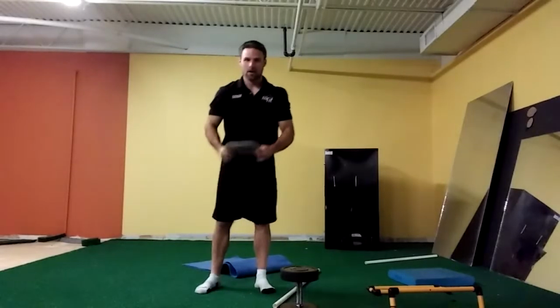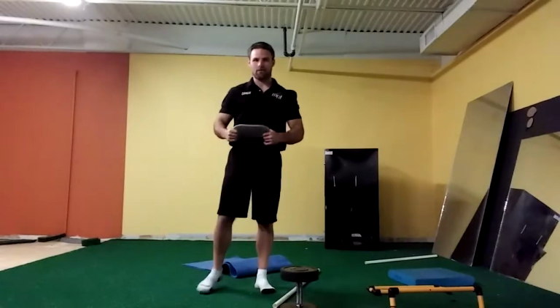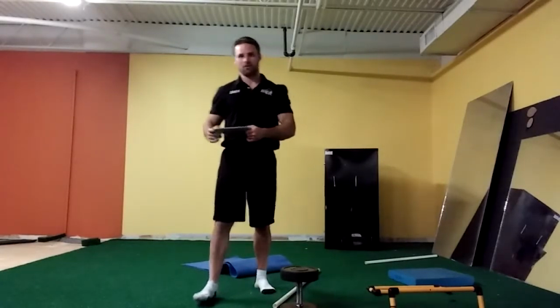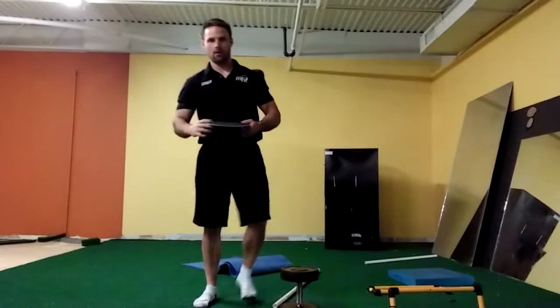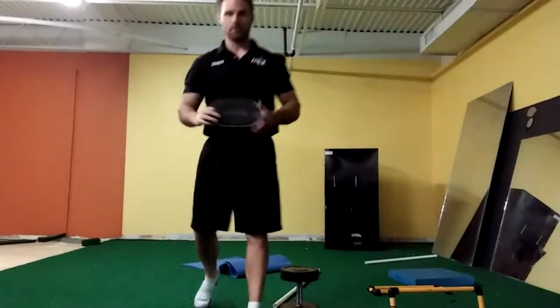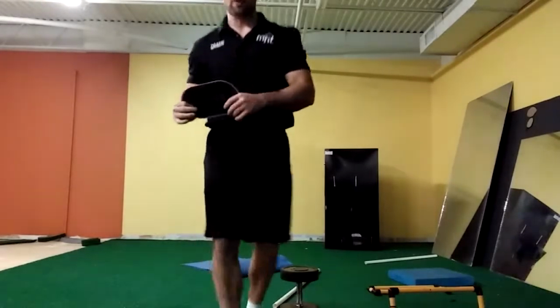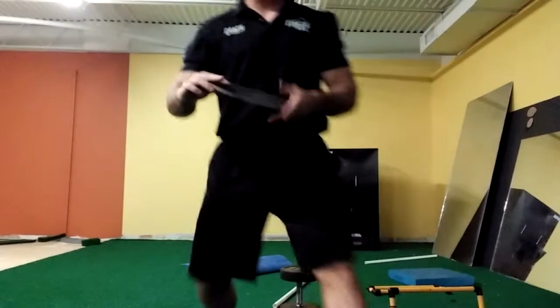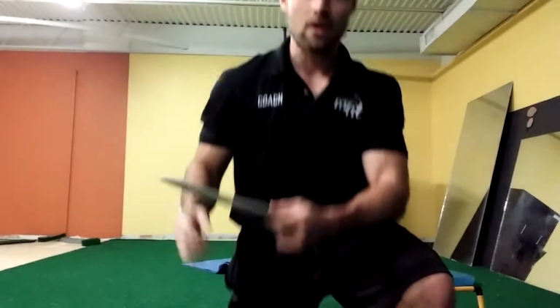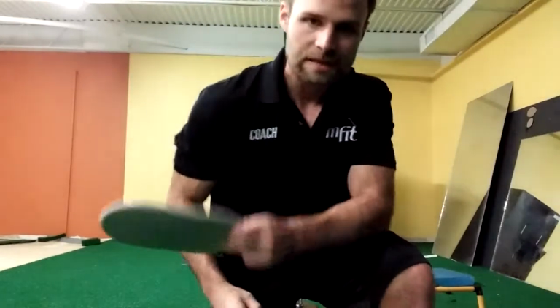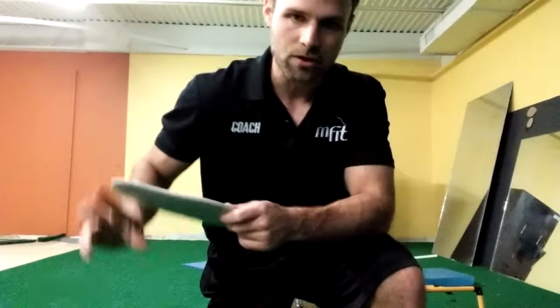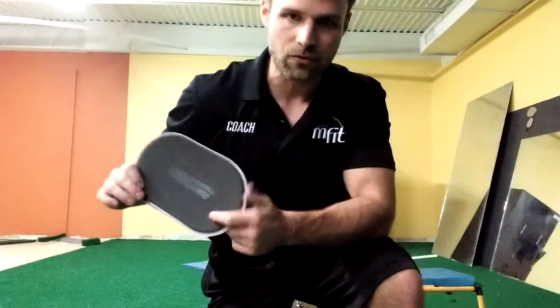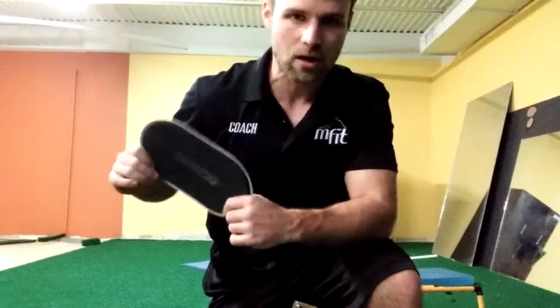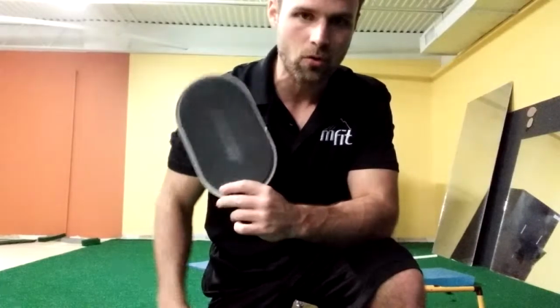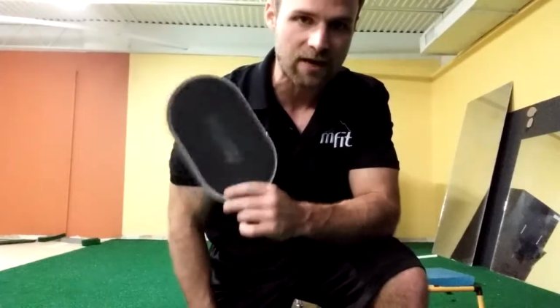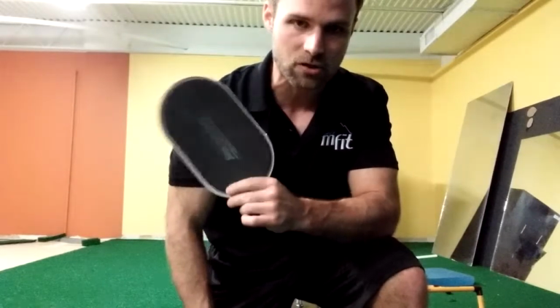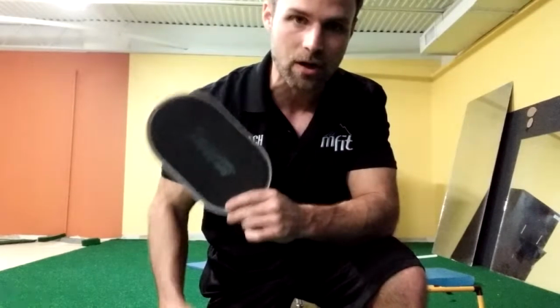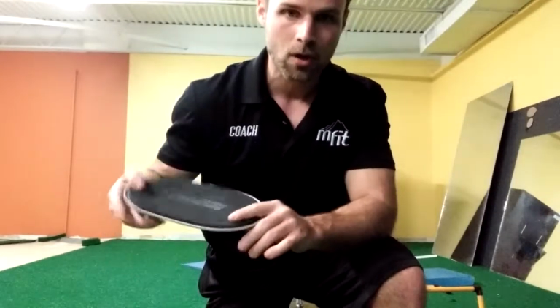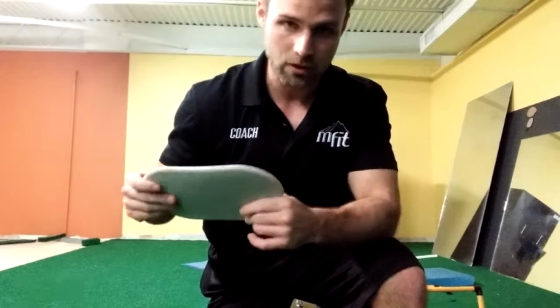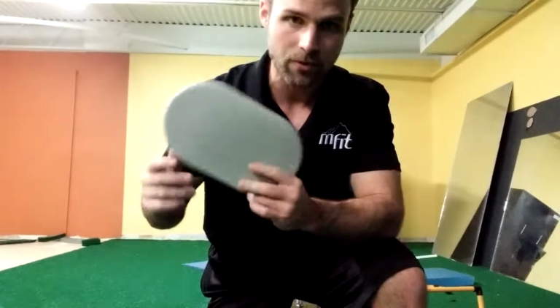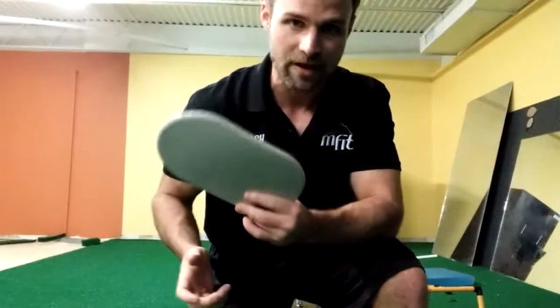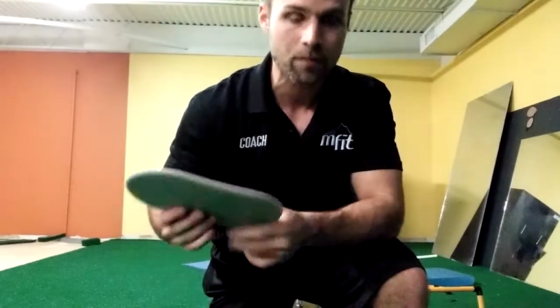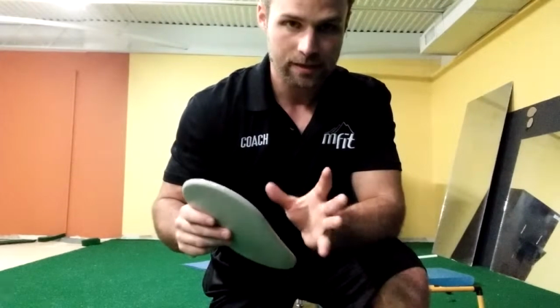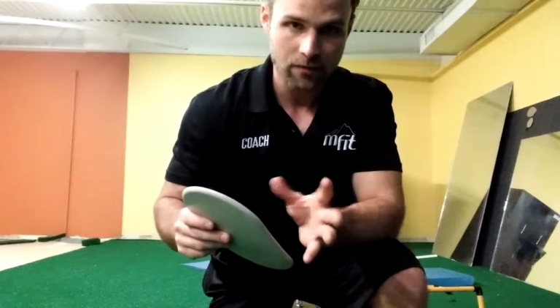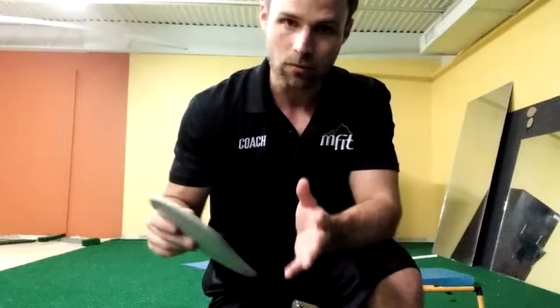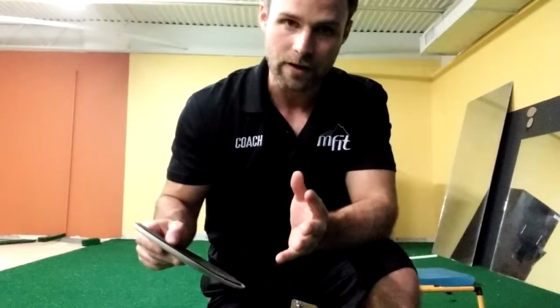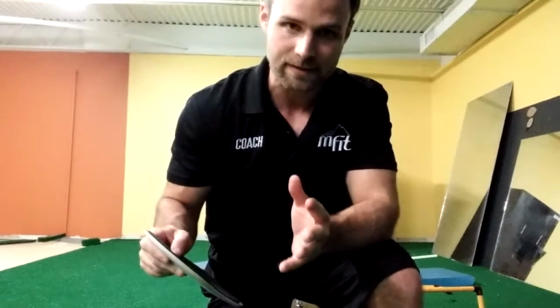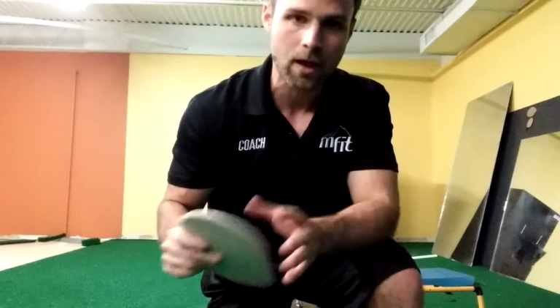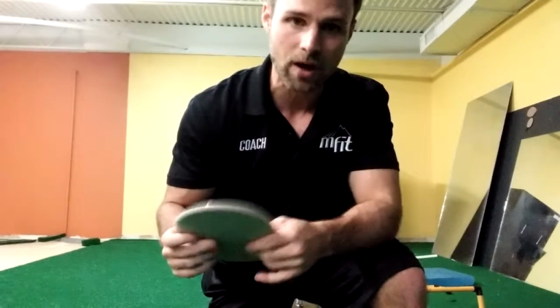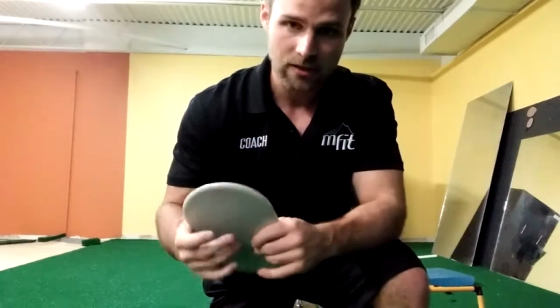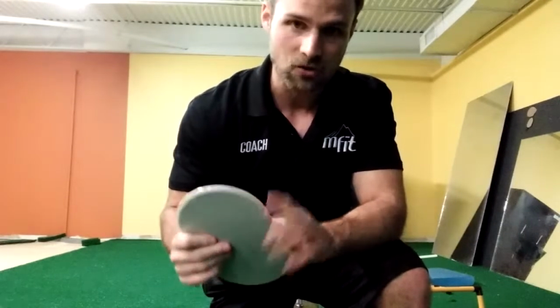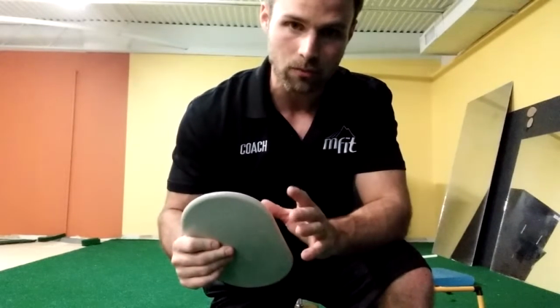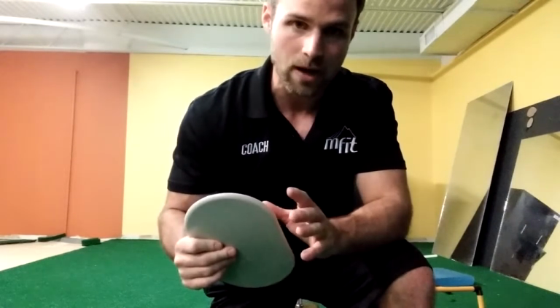Now for phase two, we're going to do what's called a reverse slider lunge. With the slider, we're going to use a furniture slider here. We're going to put this on our back foot — this is going to give us a little bit different emphasis and help us load in a slightly different way.